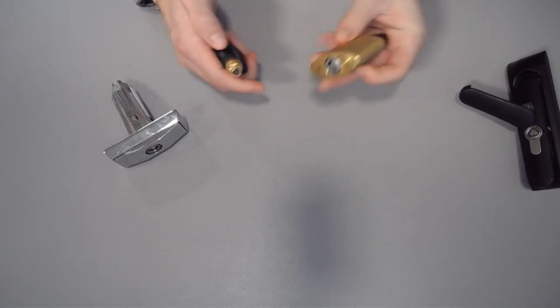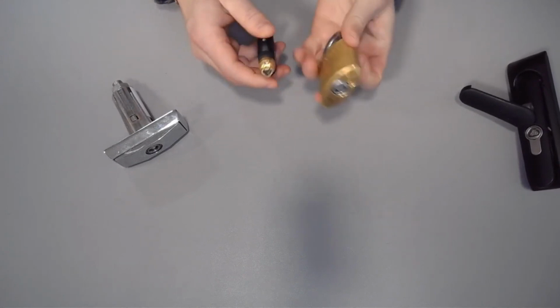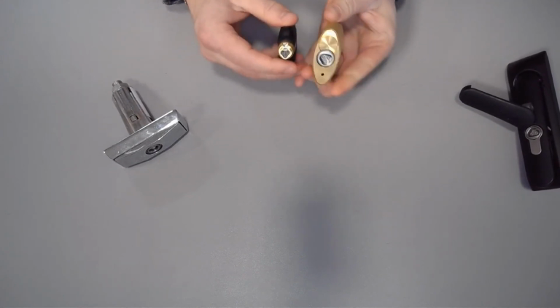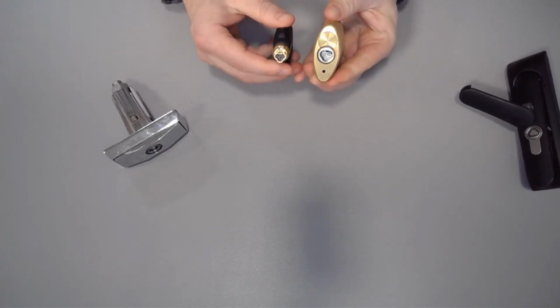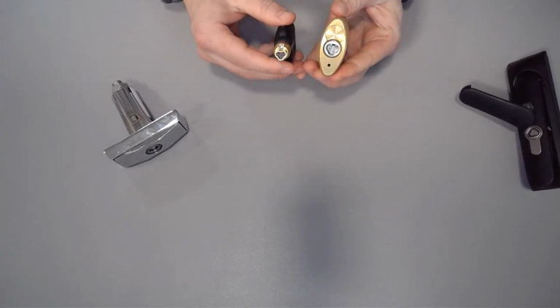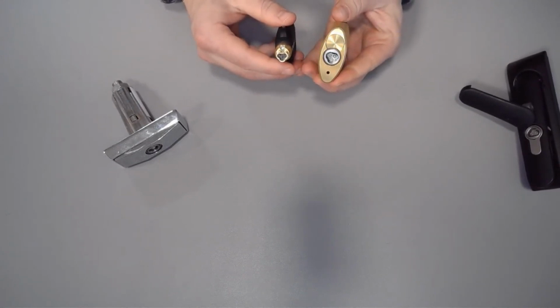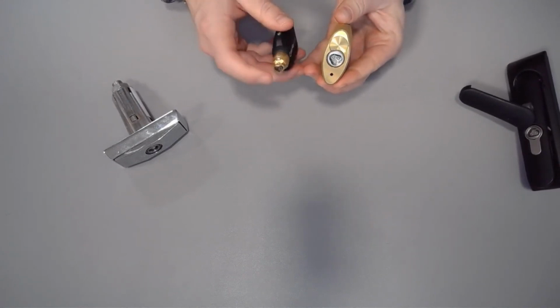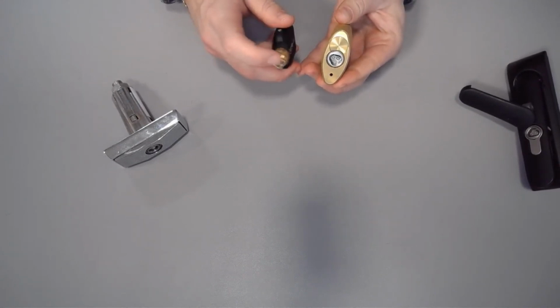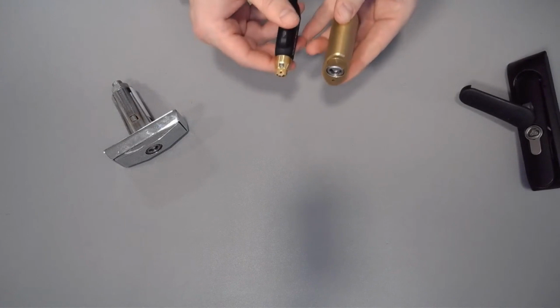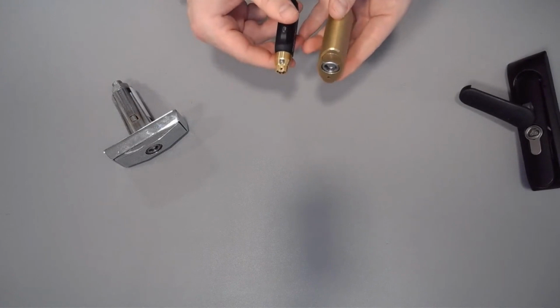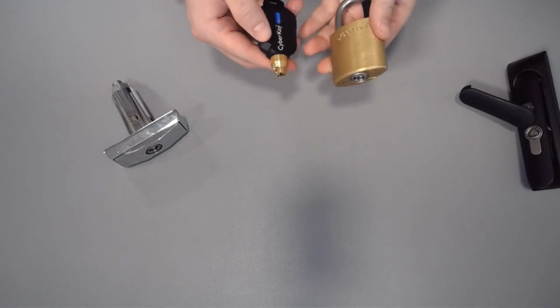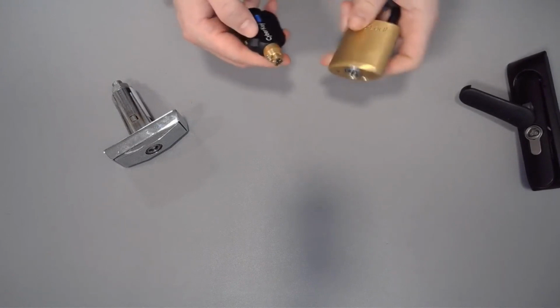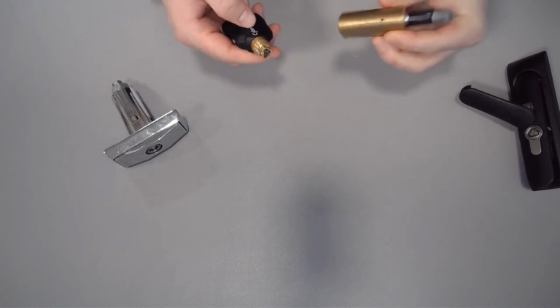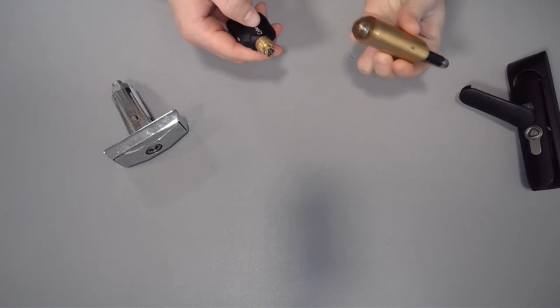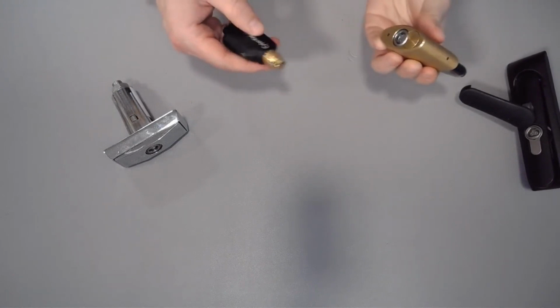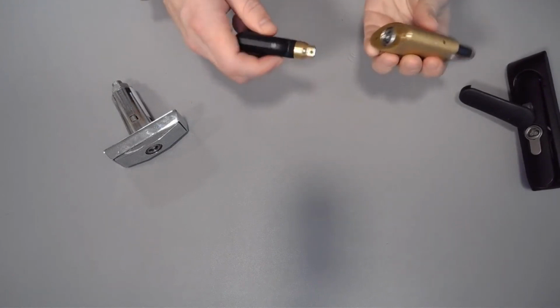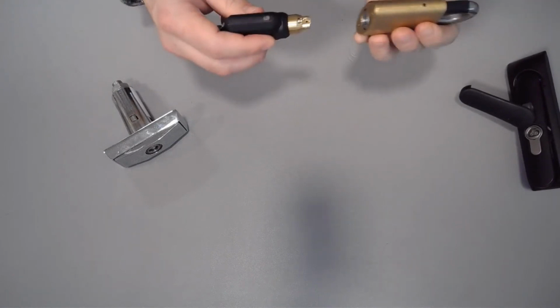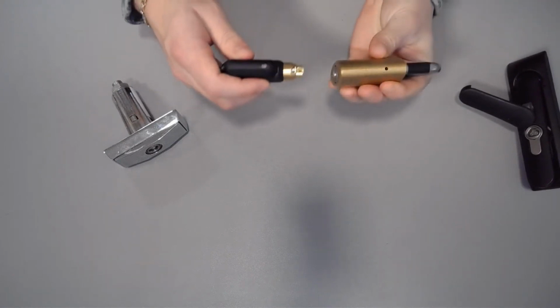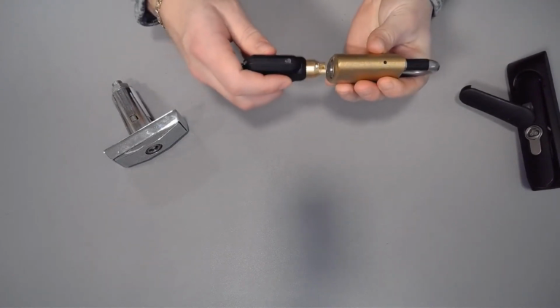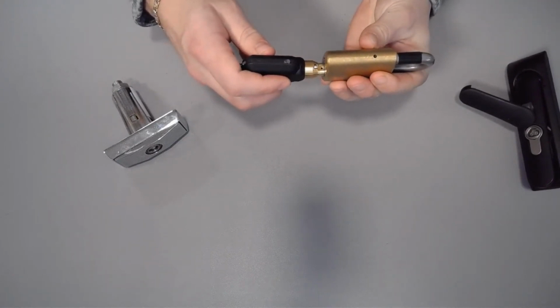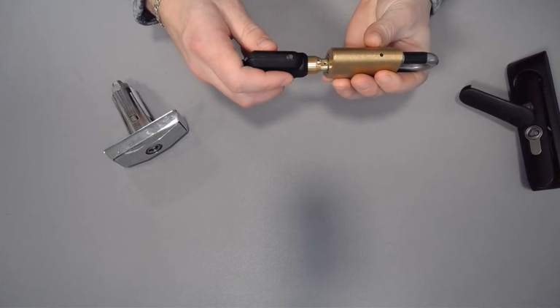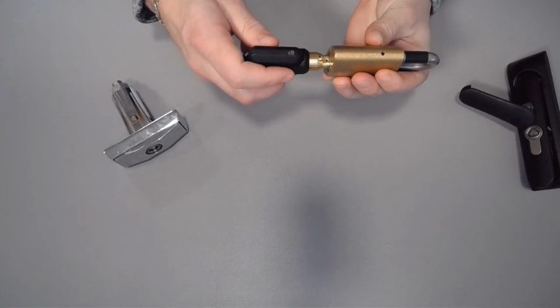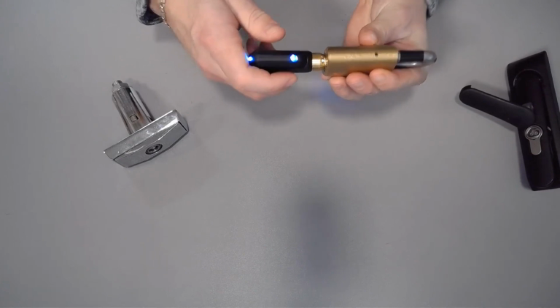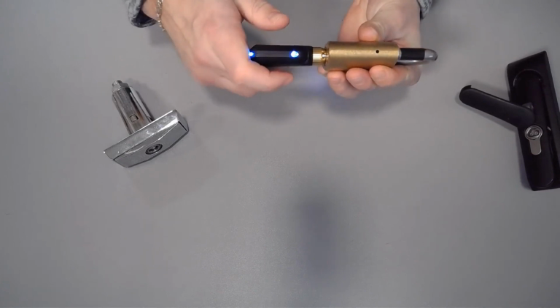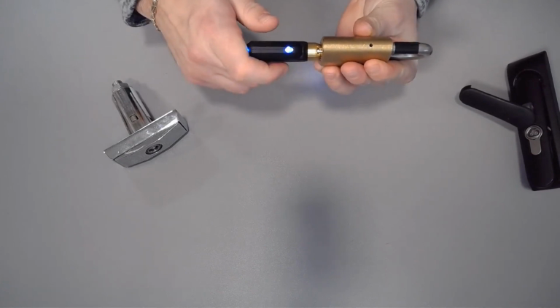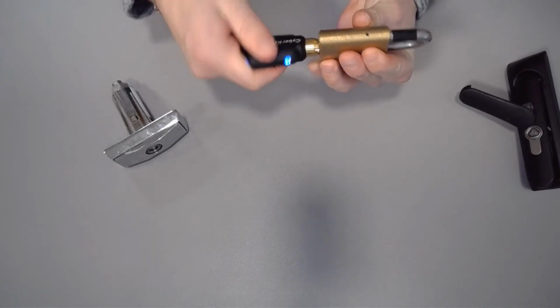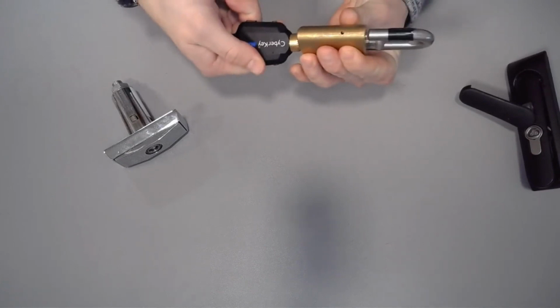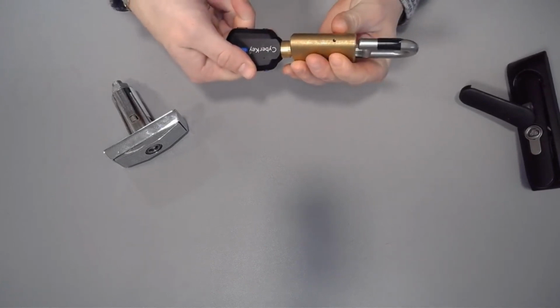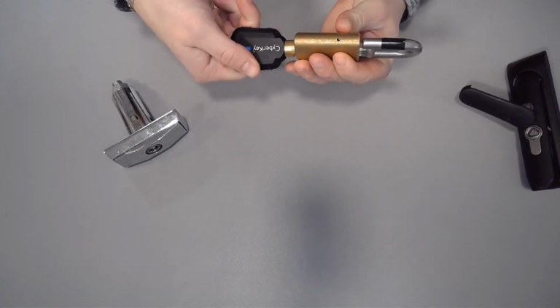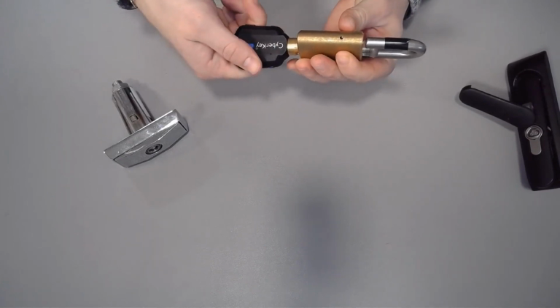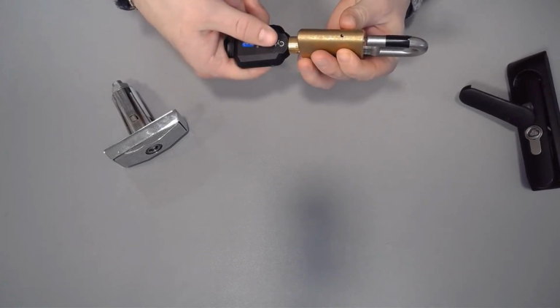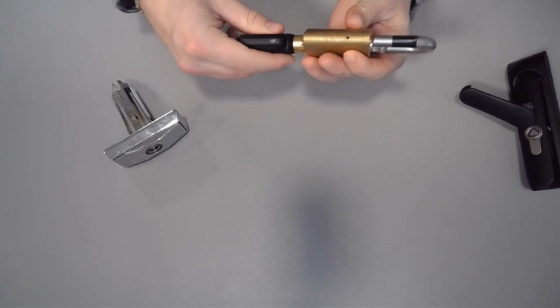You'll notice that there's a flat side of the lock and there's a flat side of the key. So in this case, we're going to make sure that those line up. Plug the key in — you'll see a light, hear a click, and turn. Simple as that.